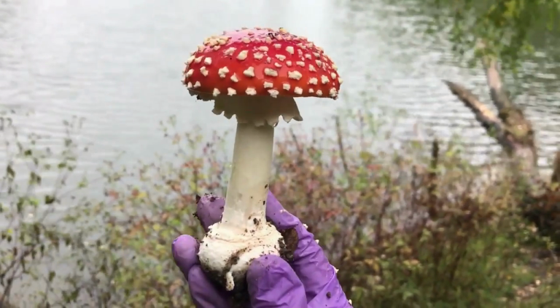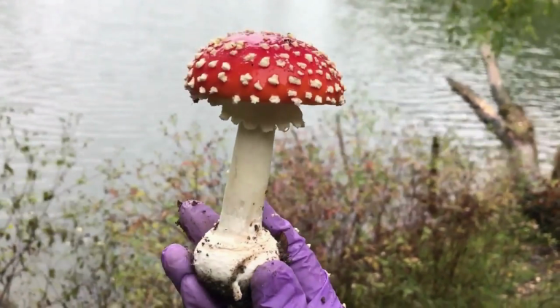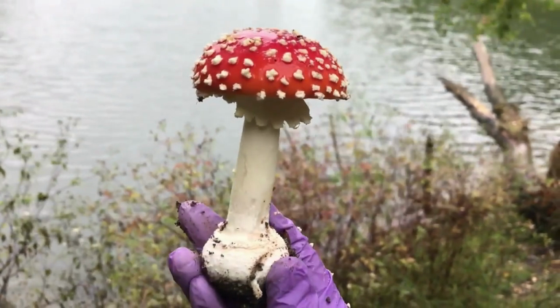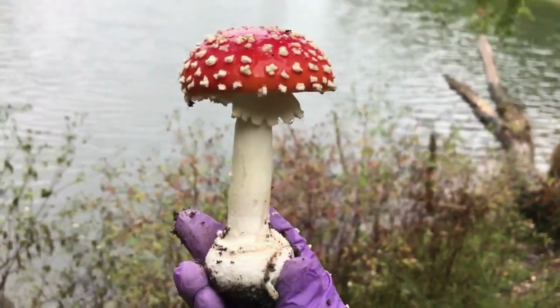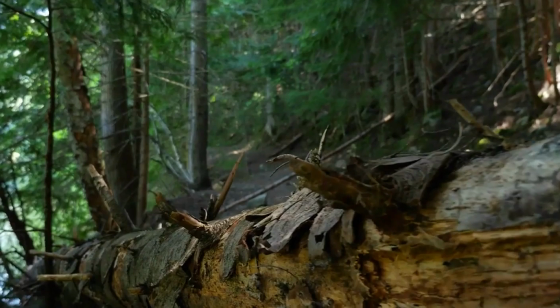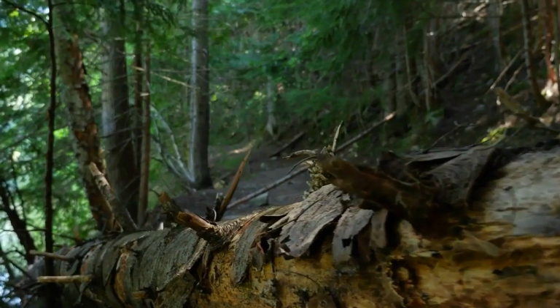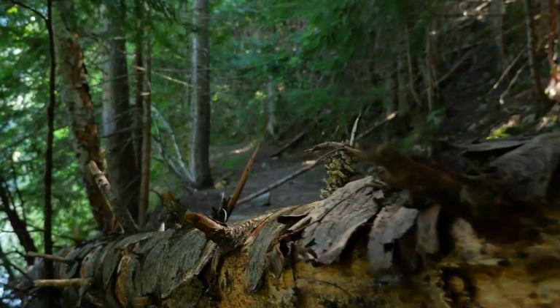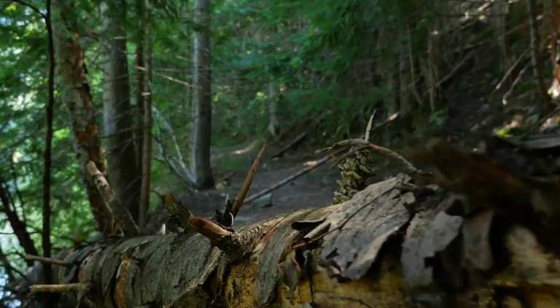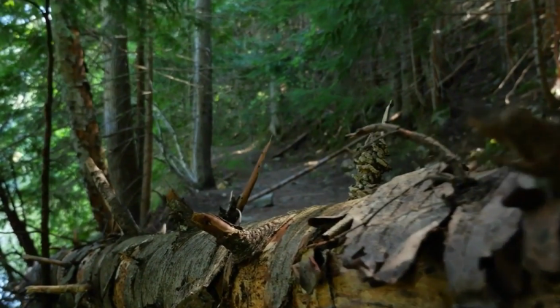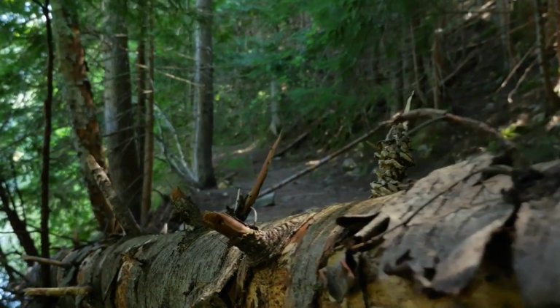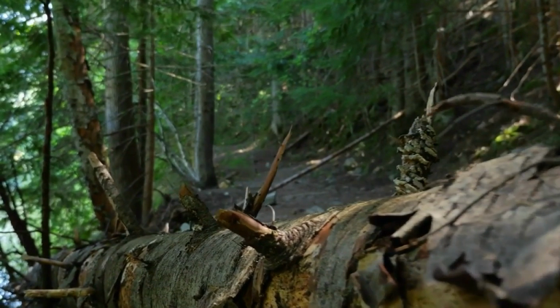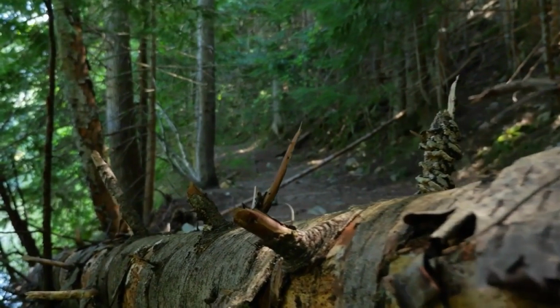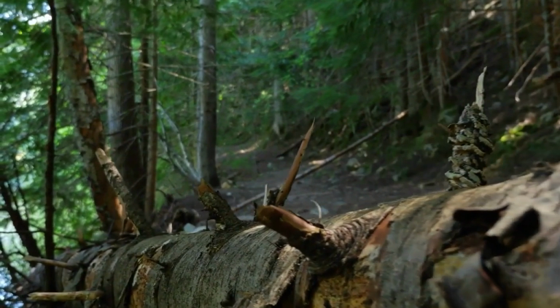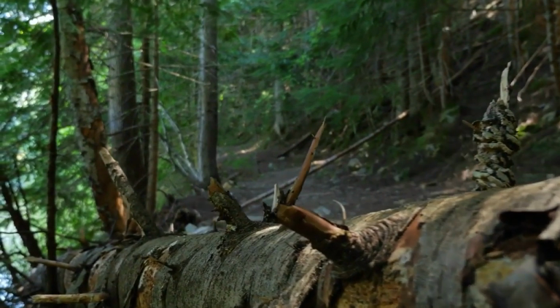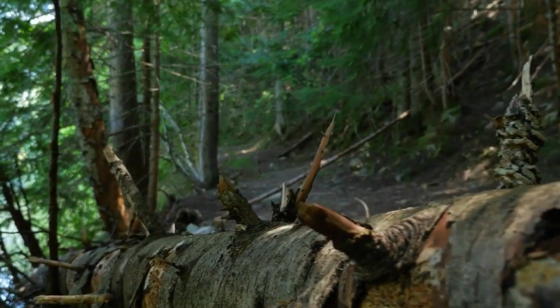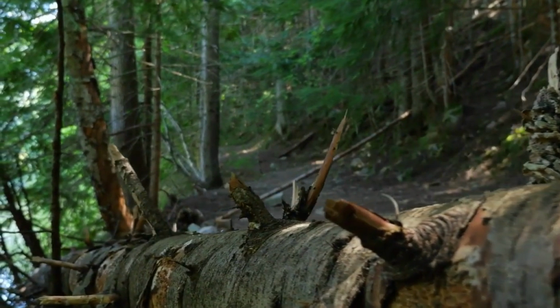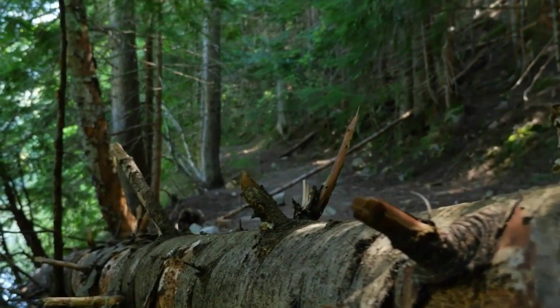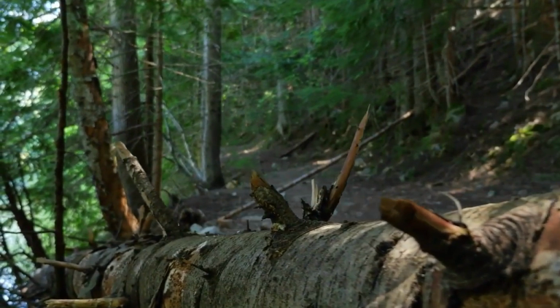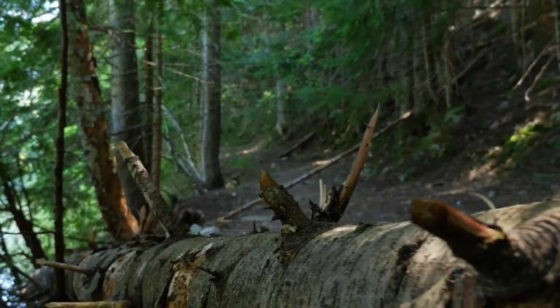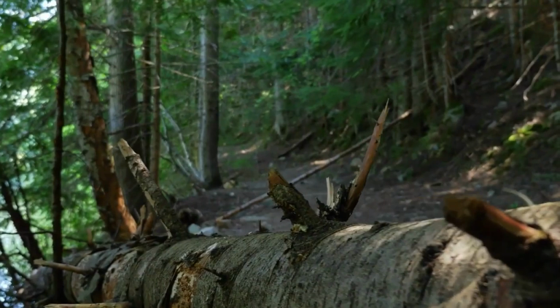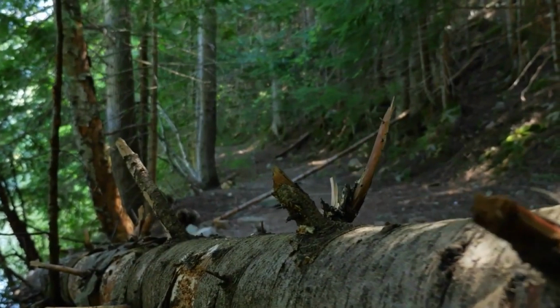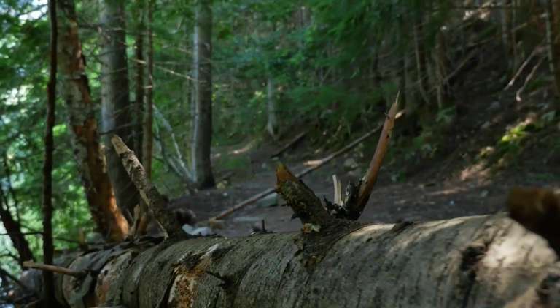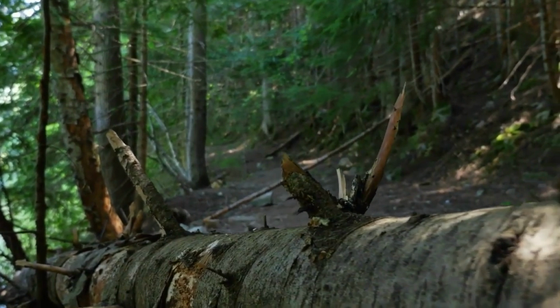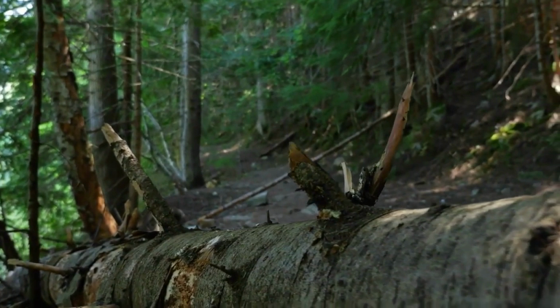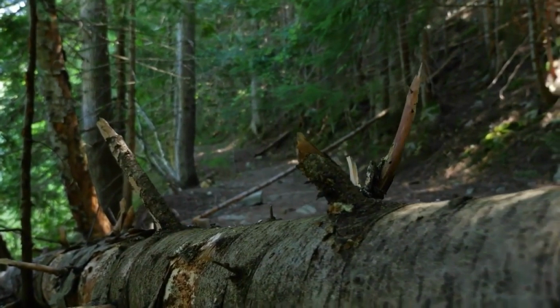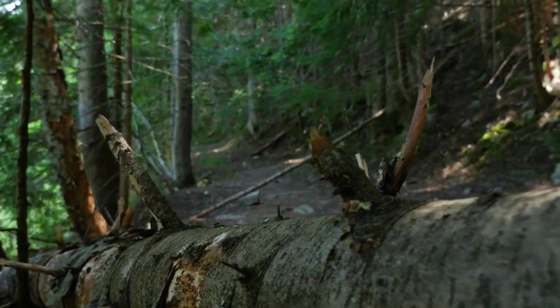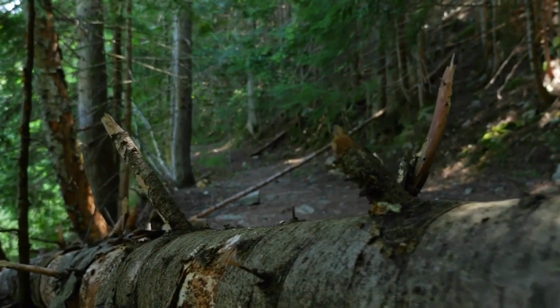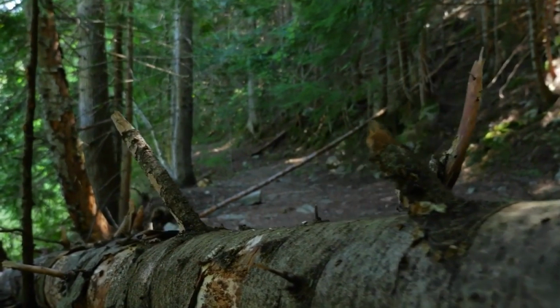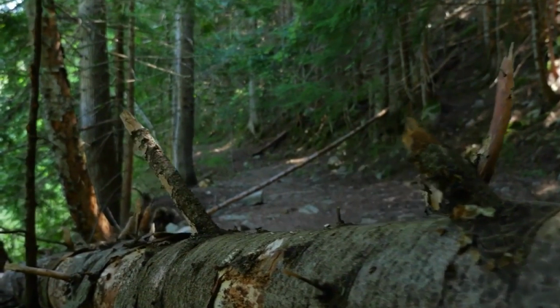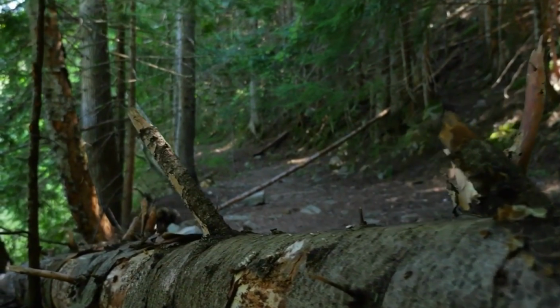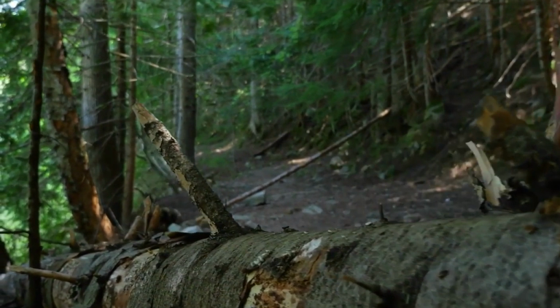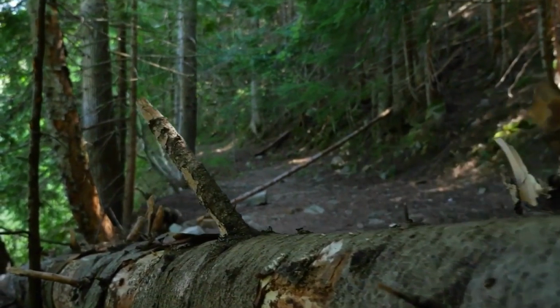Fungi are the only organisms that can break down the tough material found in trees. Without fungi, all of the trees that have died would still be around.